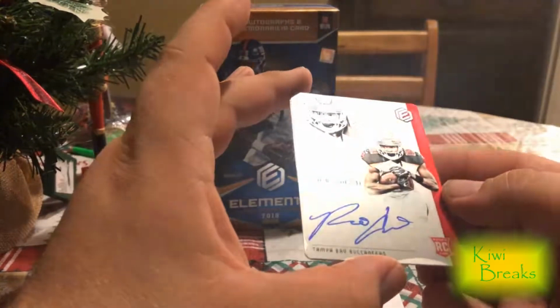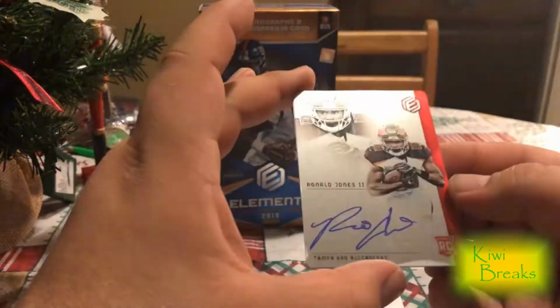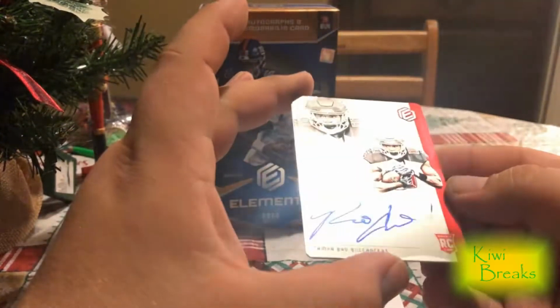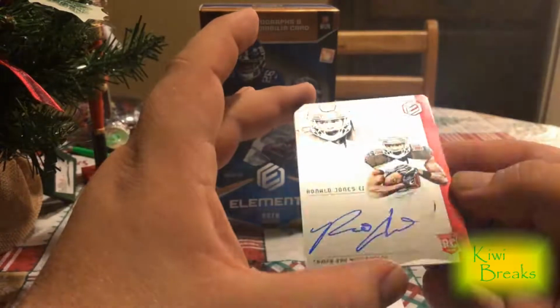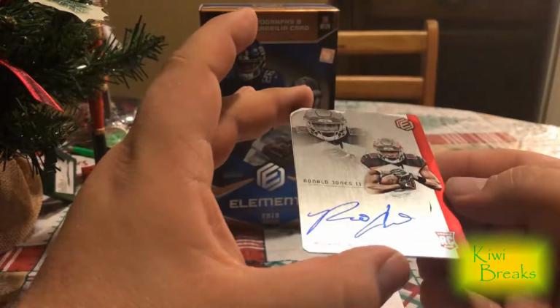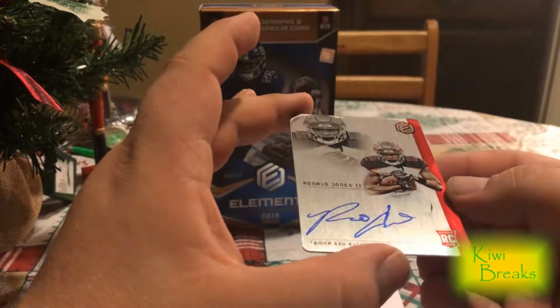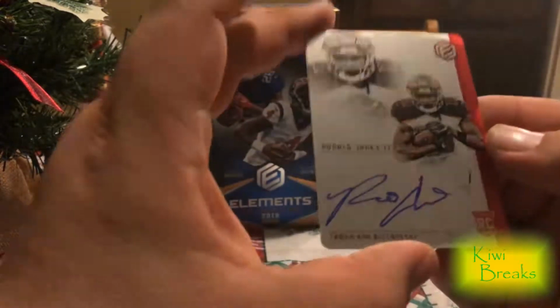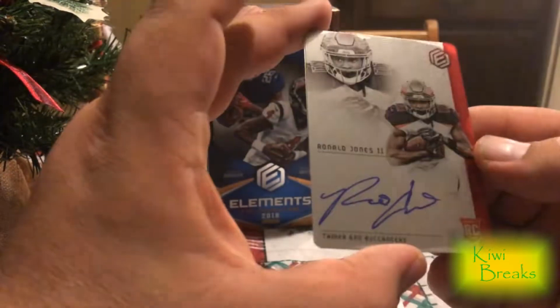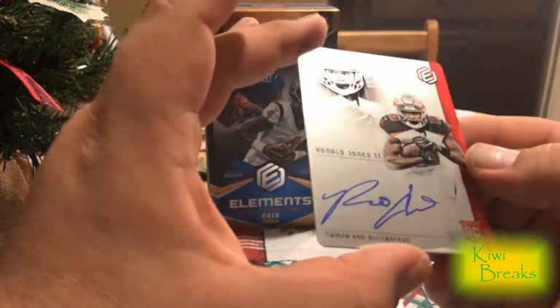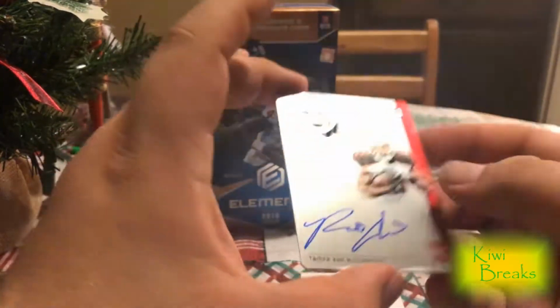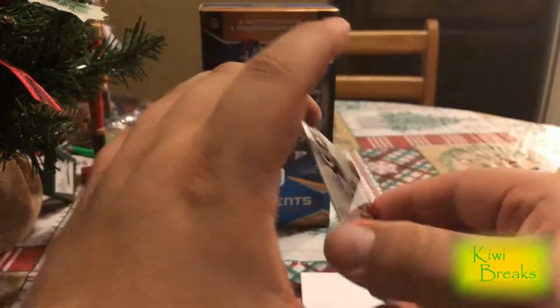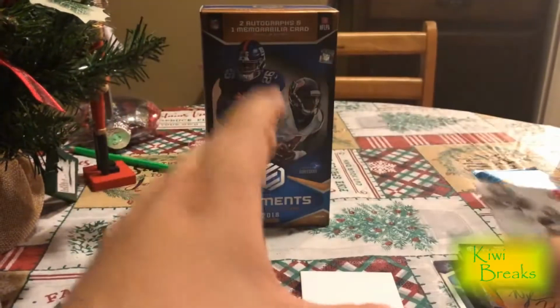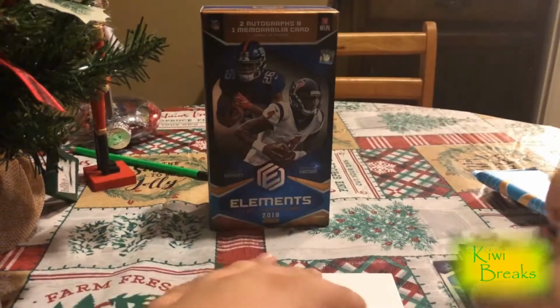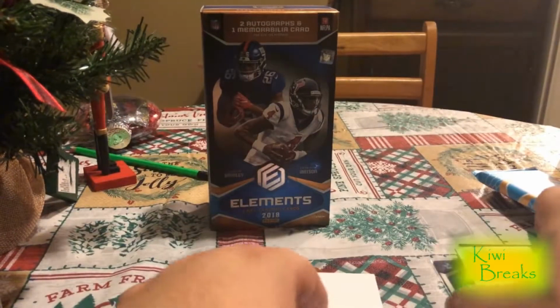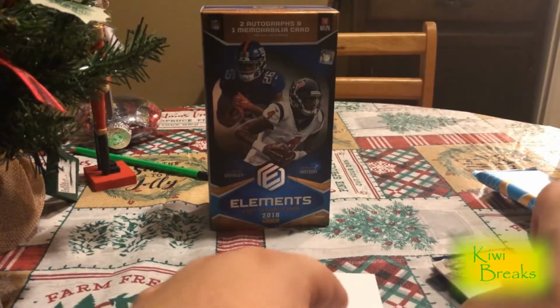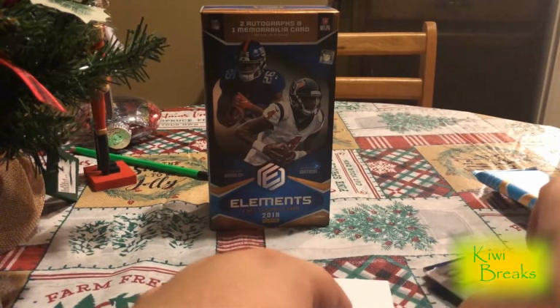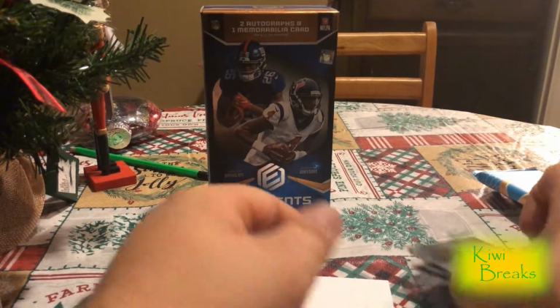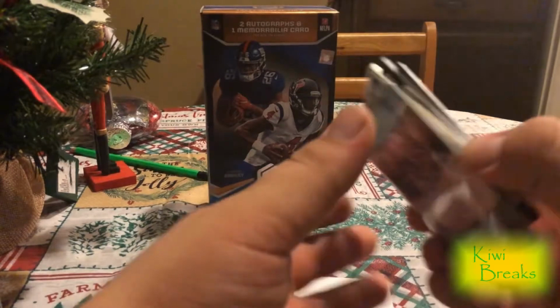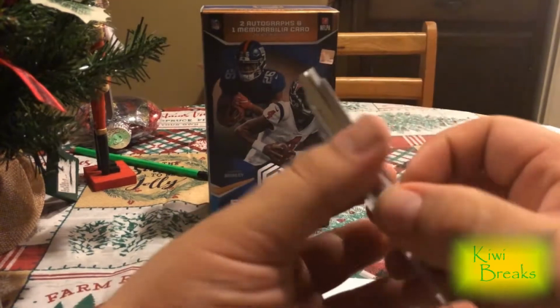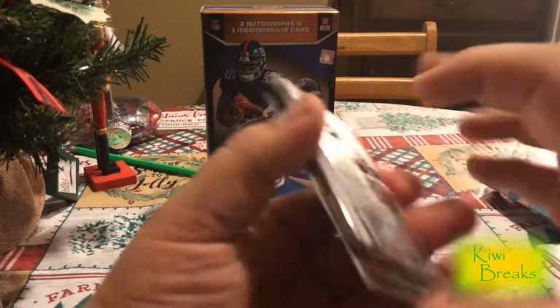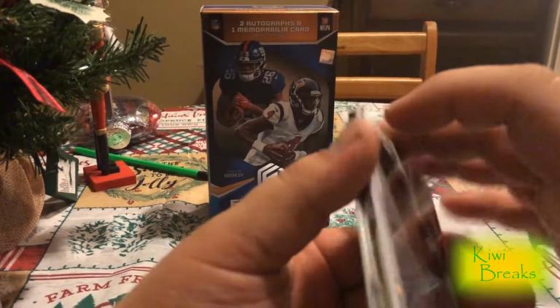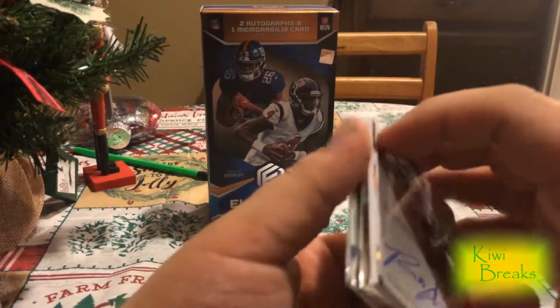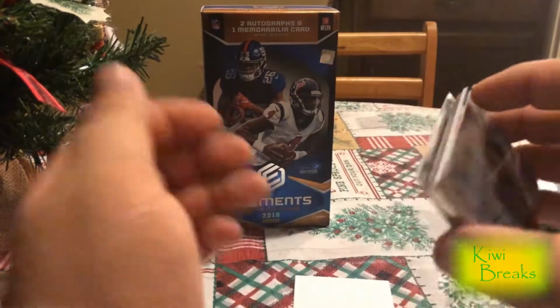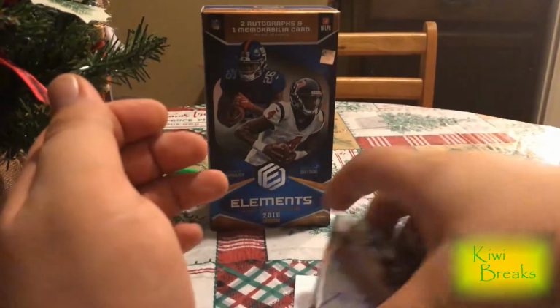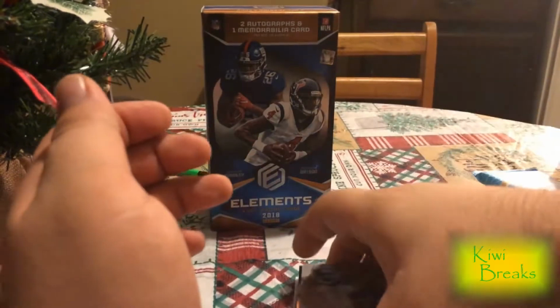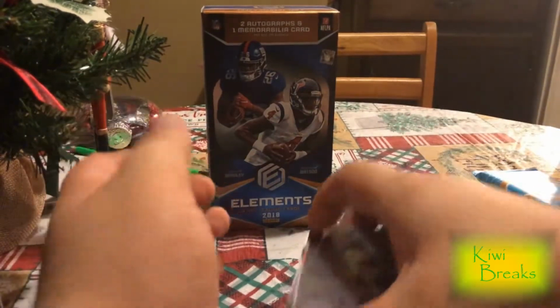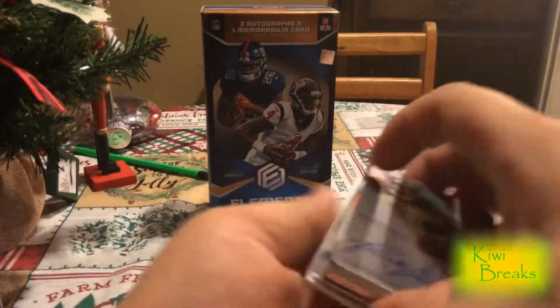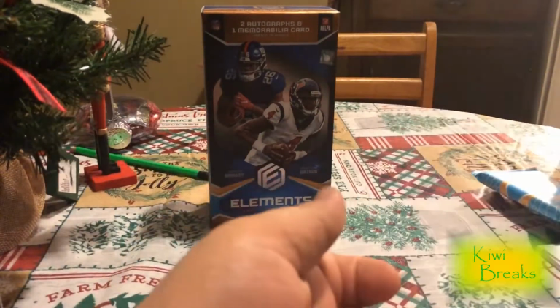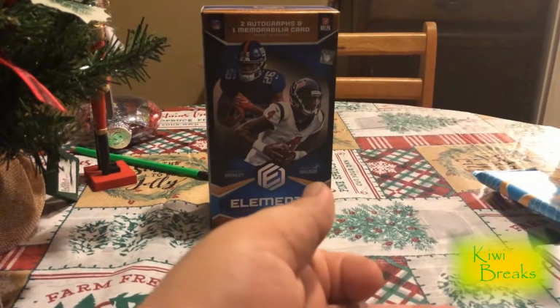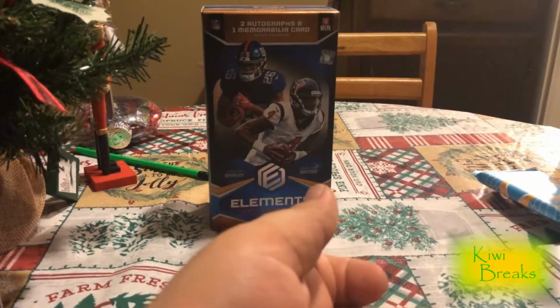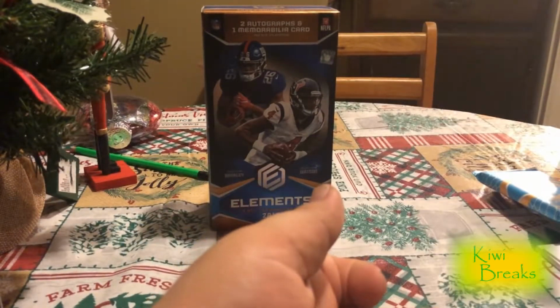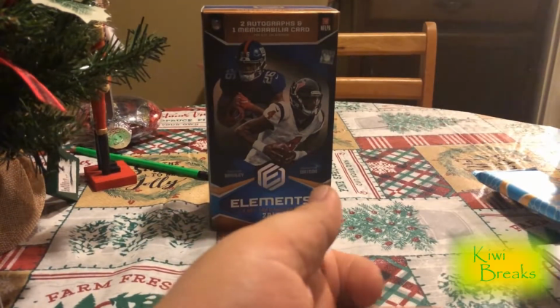Unfortunately, not the best box, but pretty cool nonetheless. Cool little product. Quick break — very quick break. We'll see you guys on the next one. Thank you.